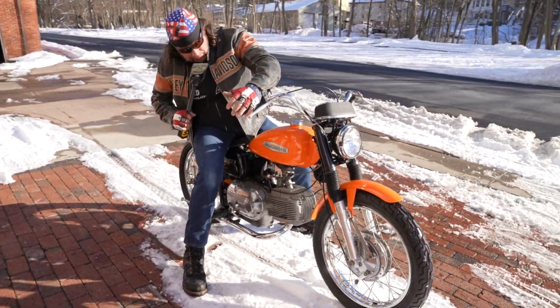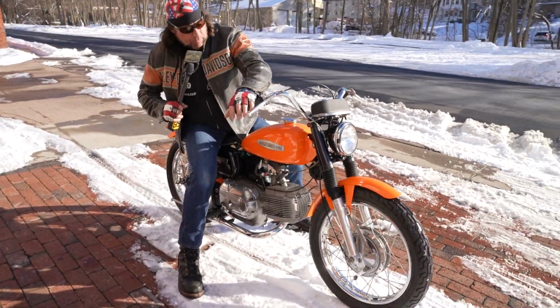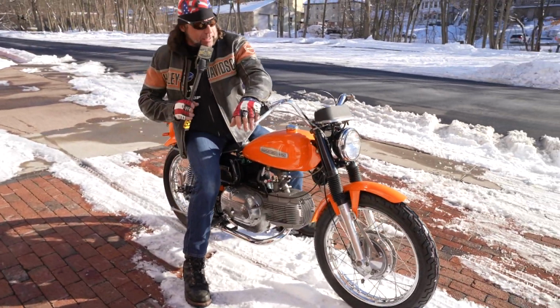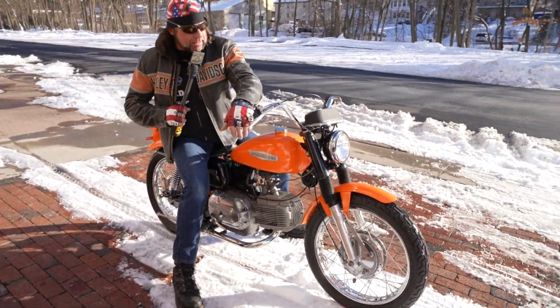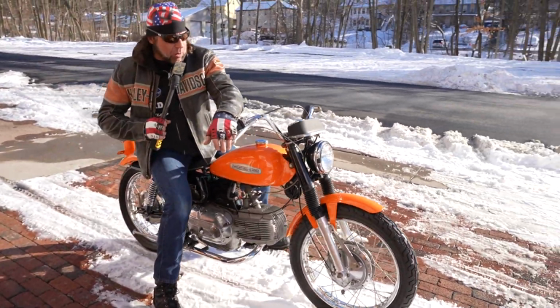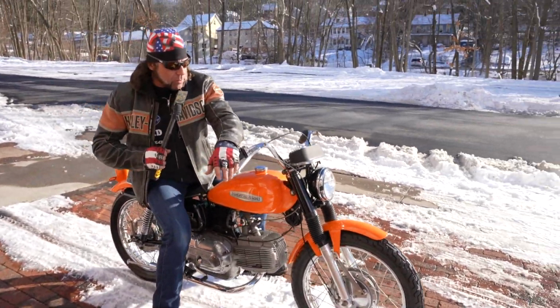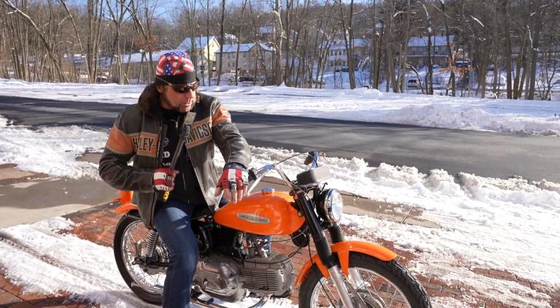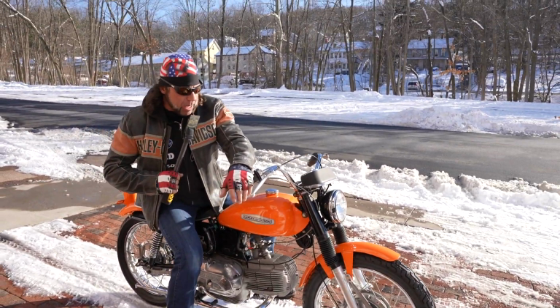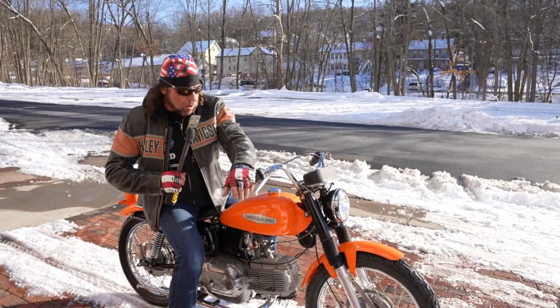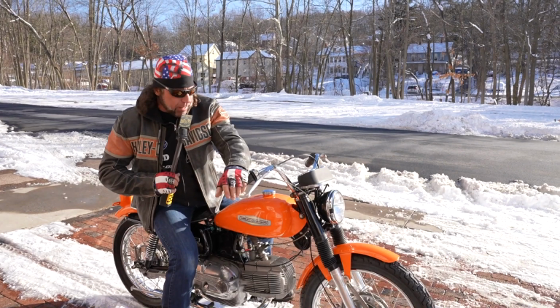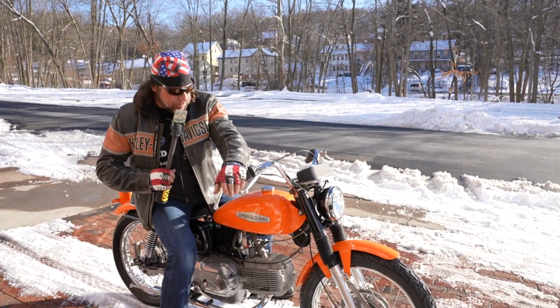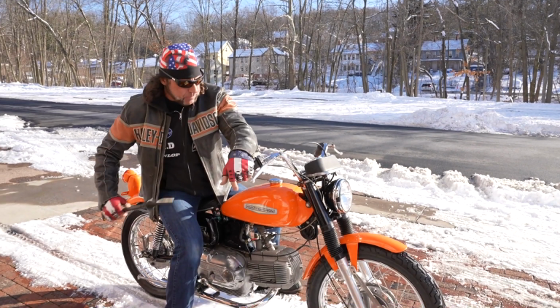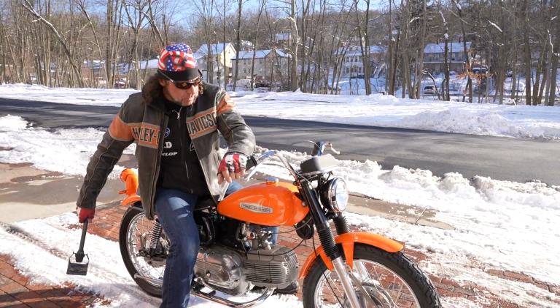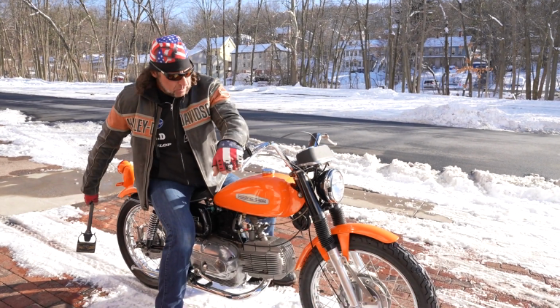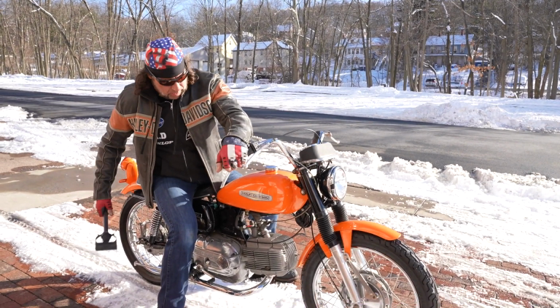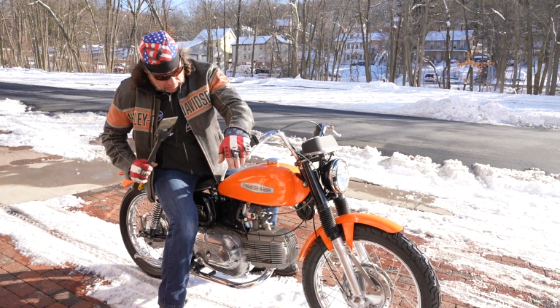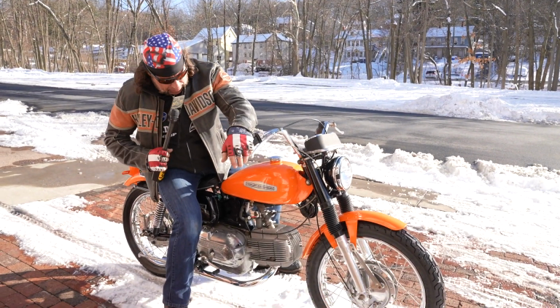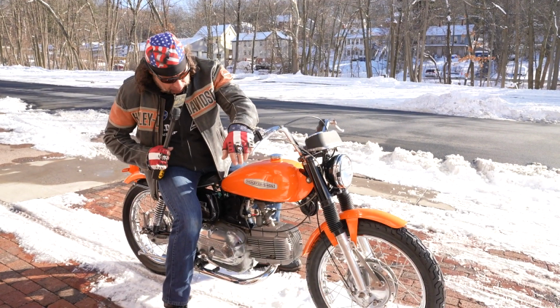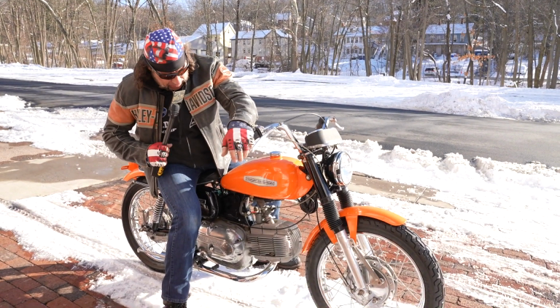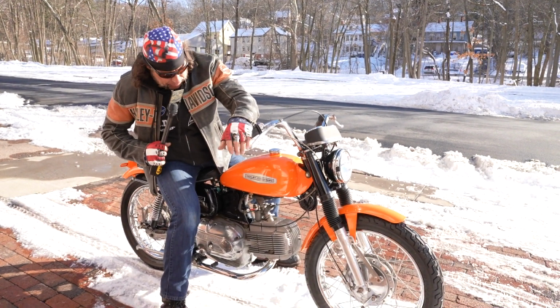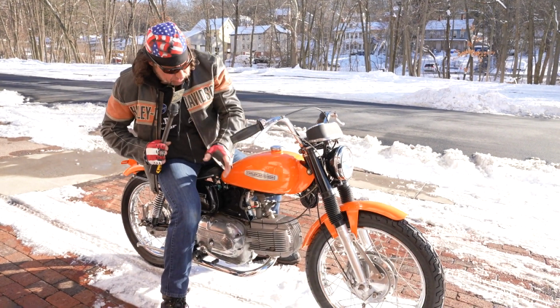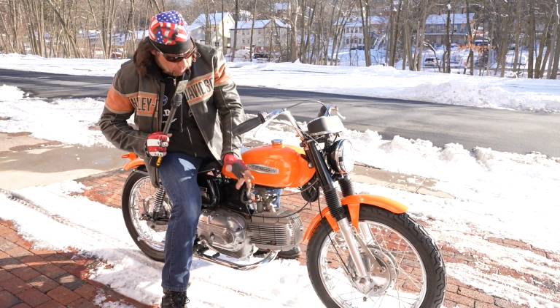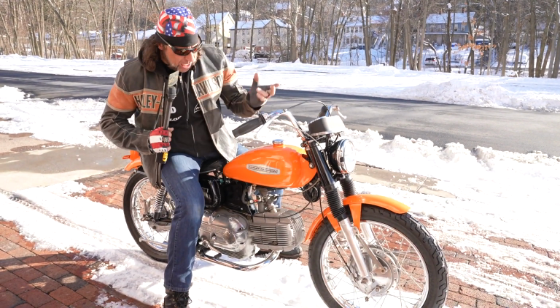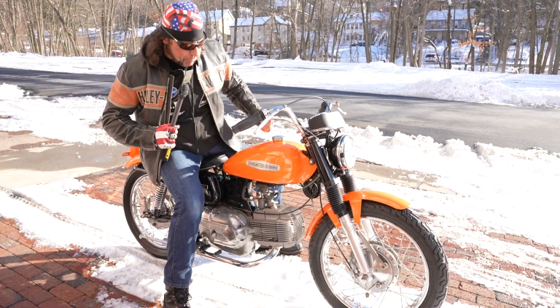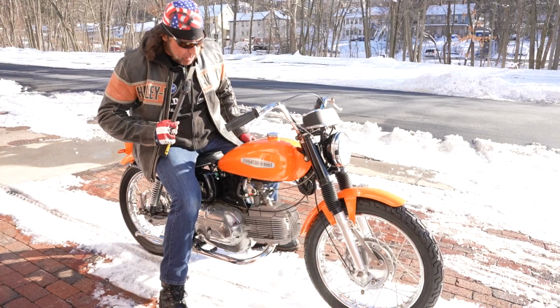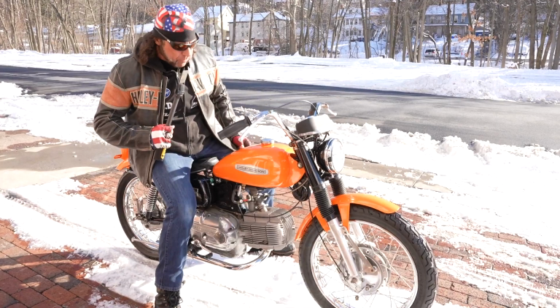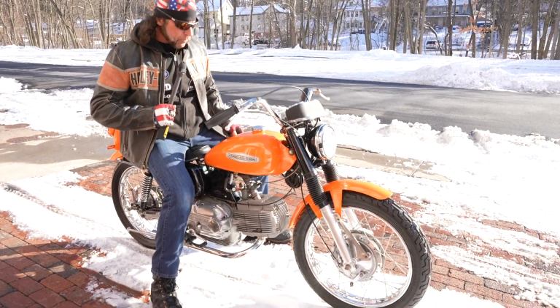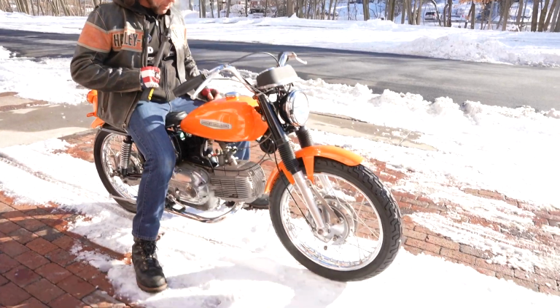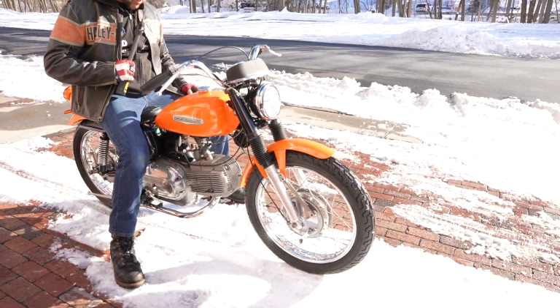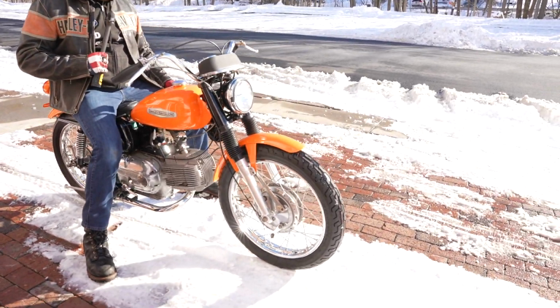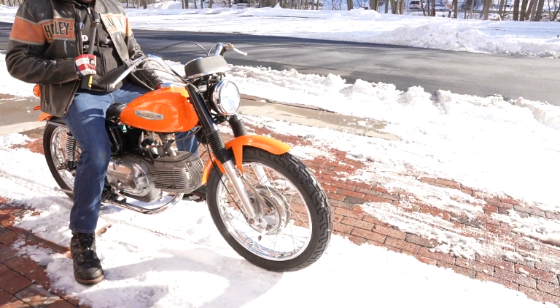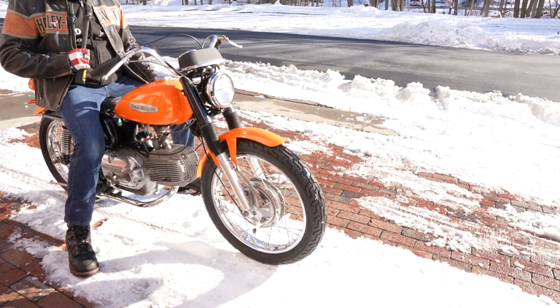Sounds the part. They used to race these at Daytona — this is a racing model for Harley-Davidson. Got a nice new set of Dunlop tires. Look at the rims on it — look brand new. Beautiful piece.